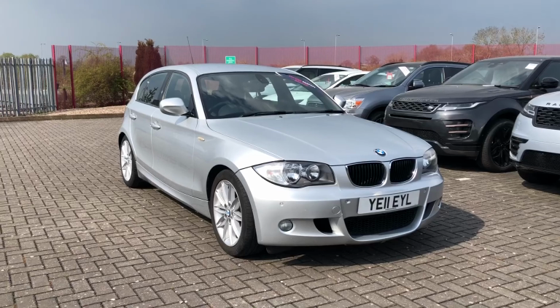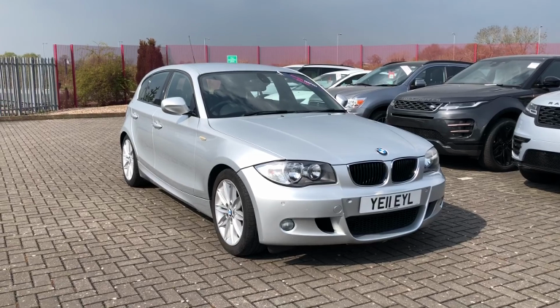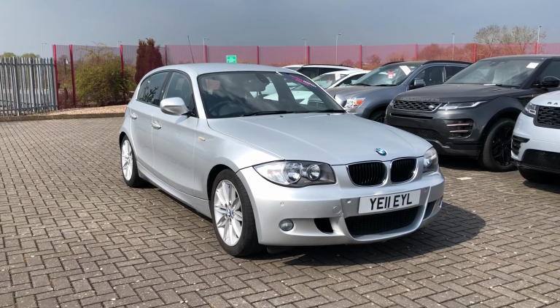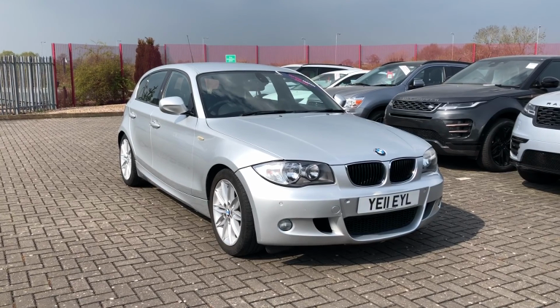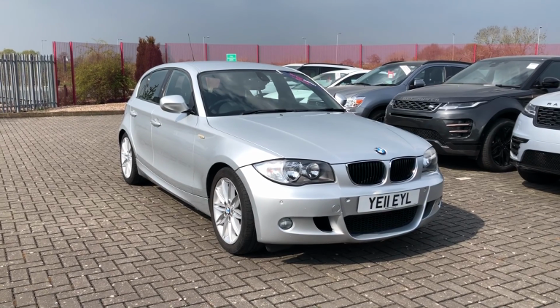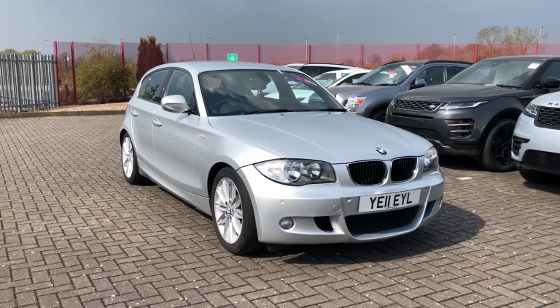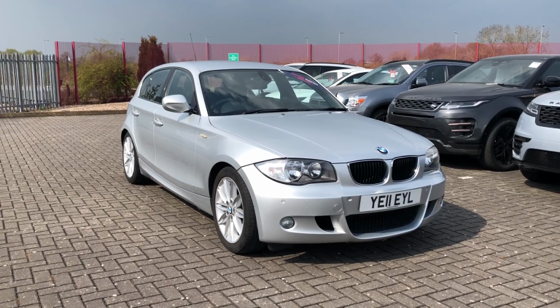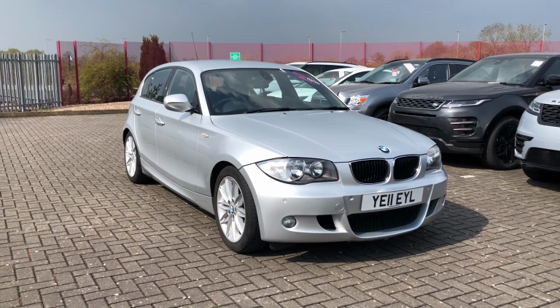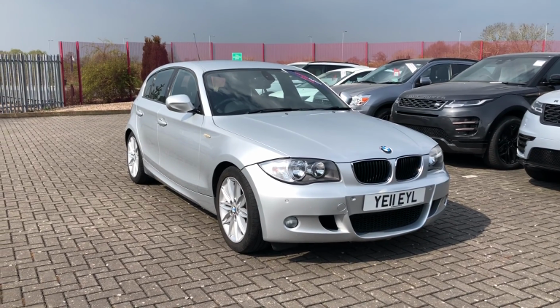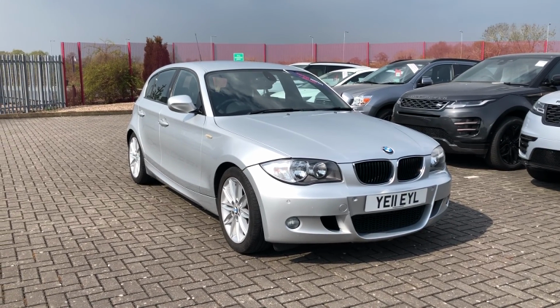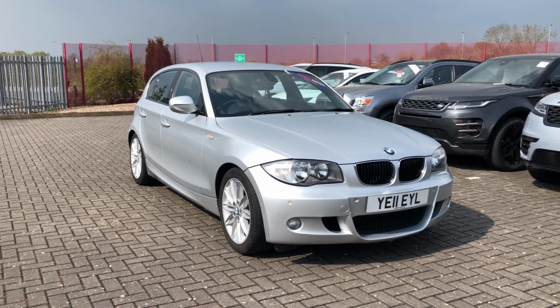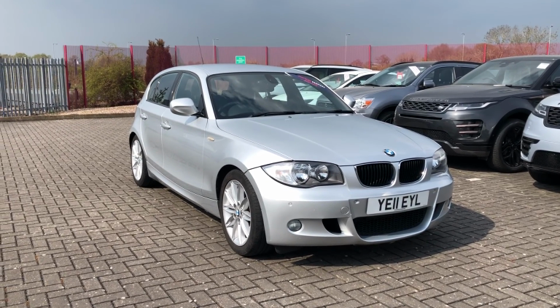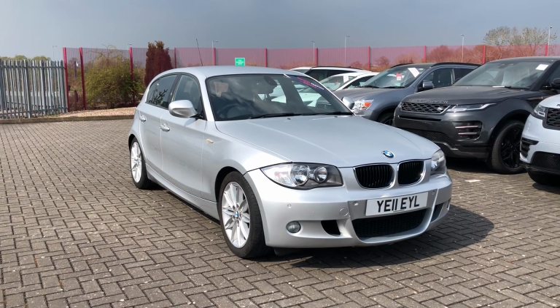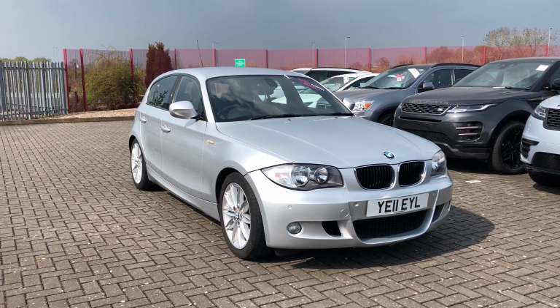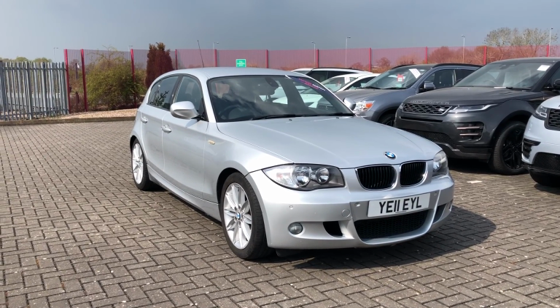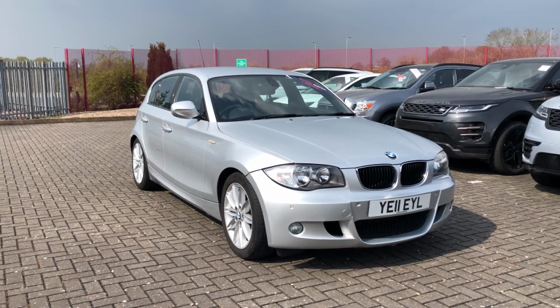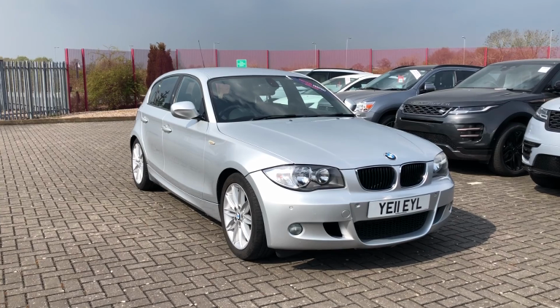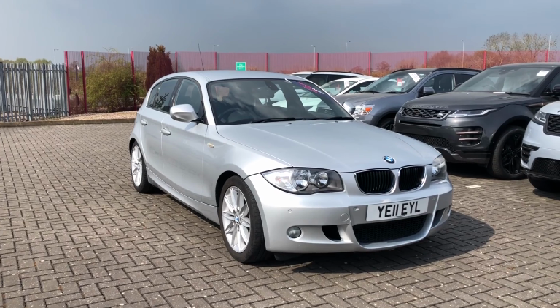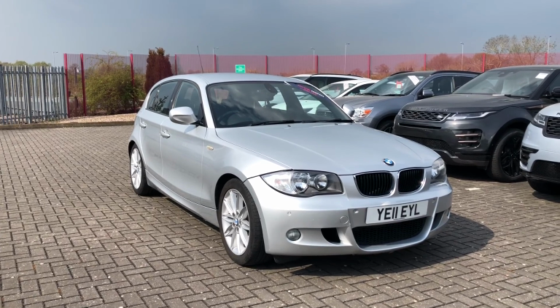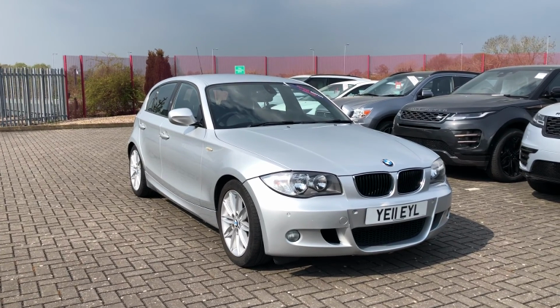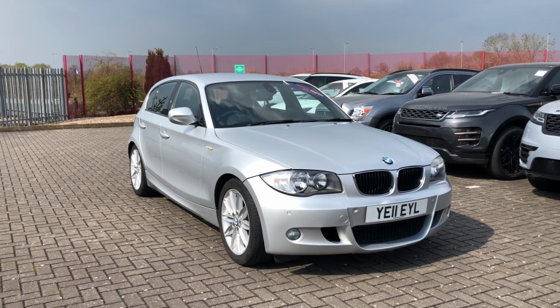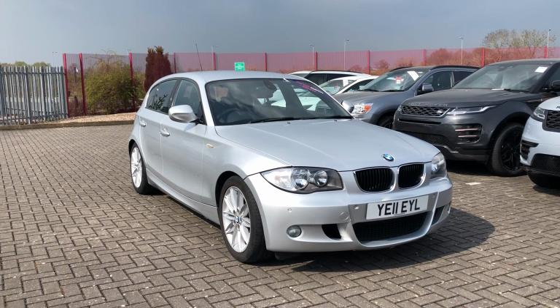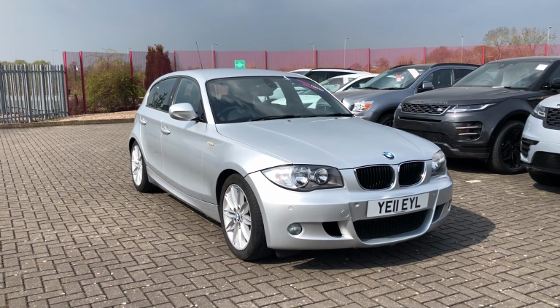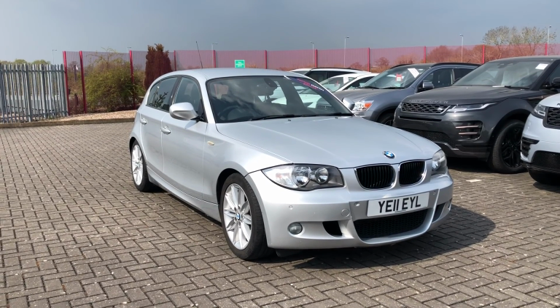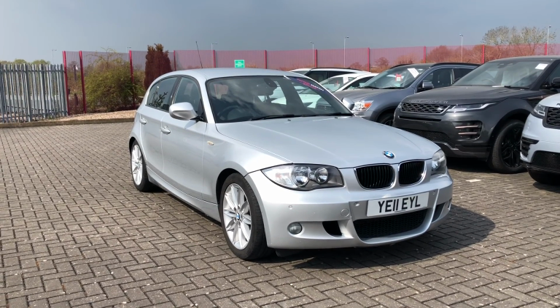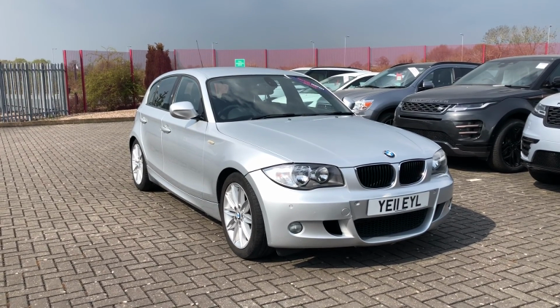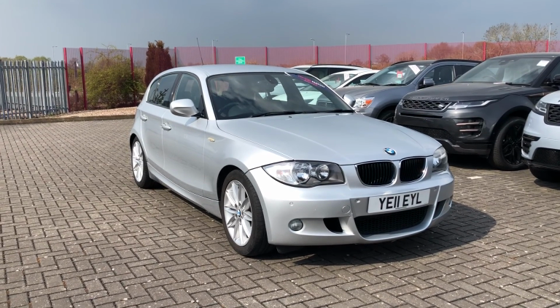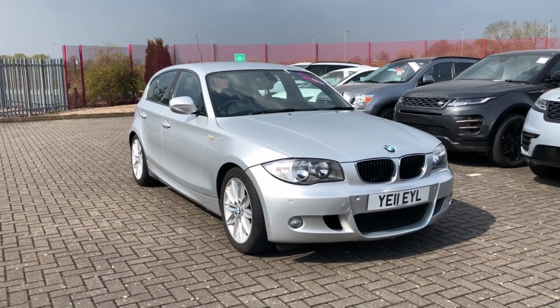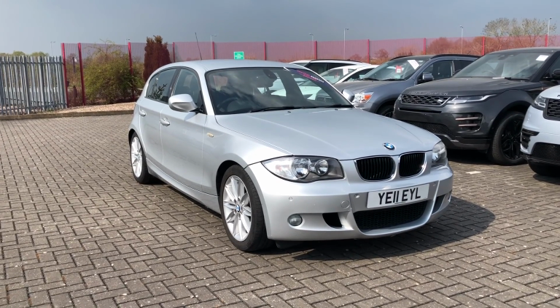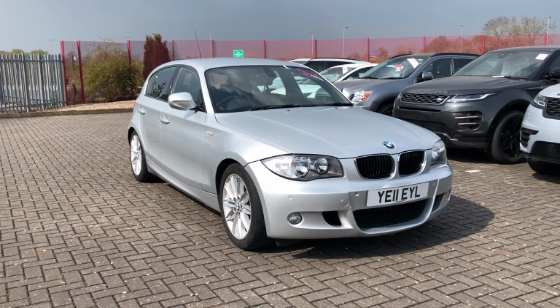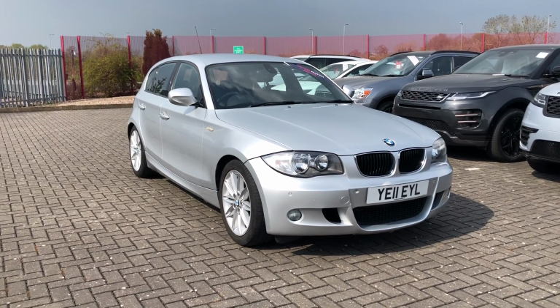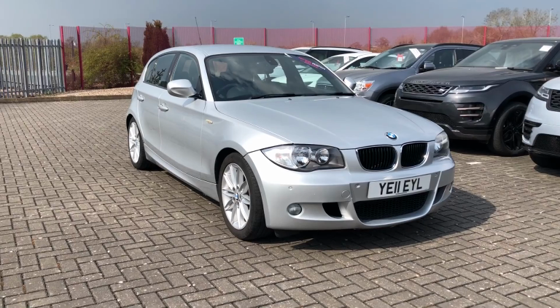Hi, I'm Jordan from Stafford Motor Match and this is the BMW 1 Series M Sport Auto. It's a 2.0-litre diesel automatic that has had three previous owners.